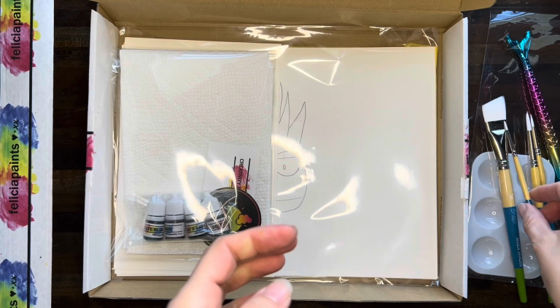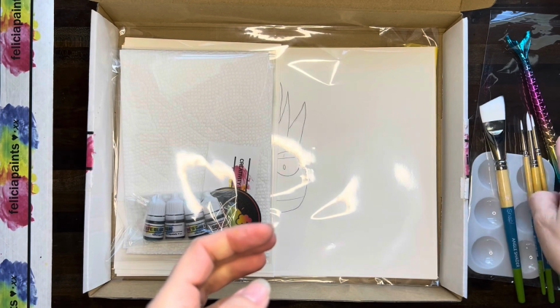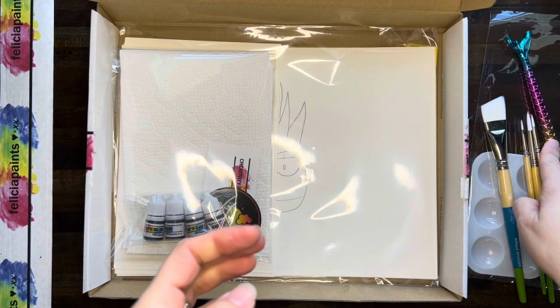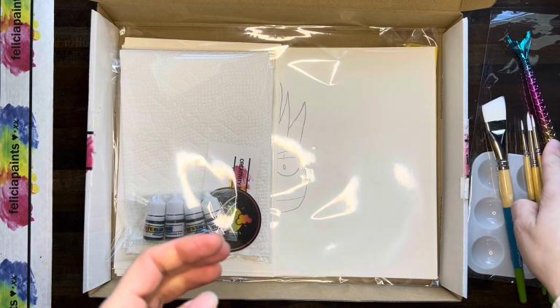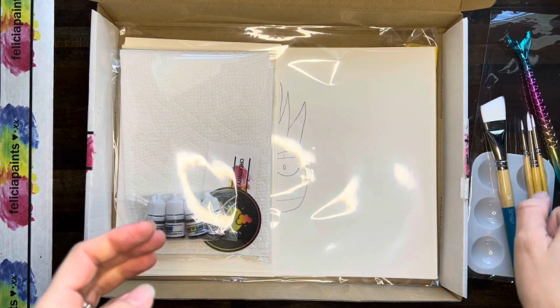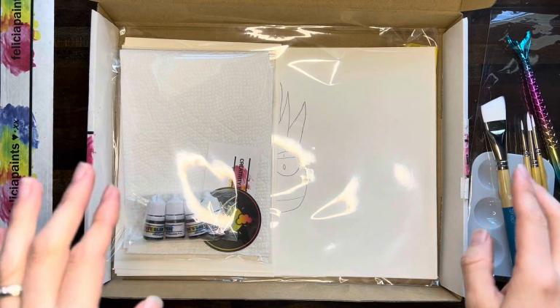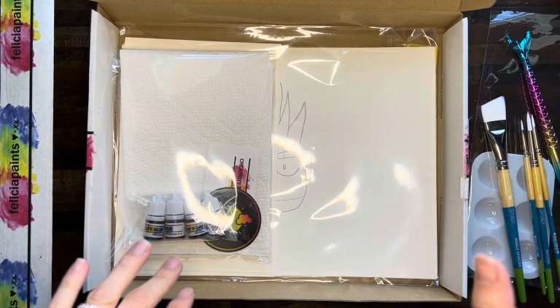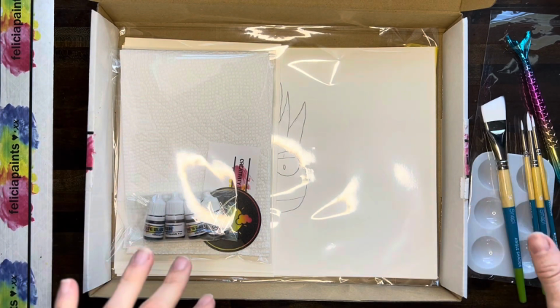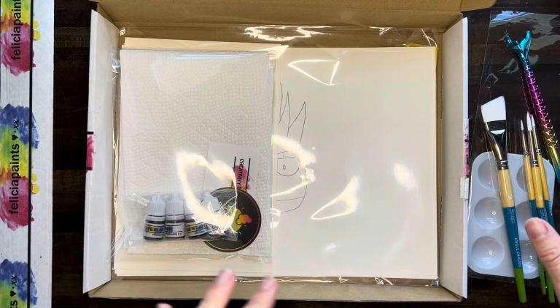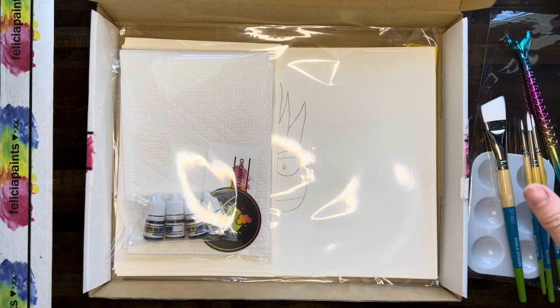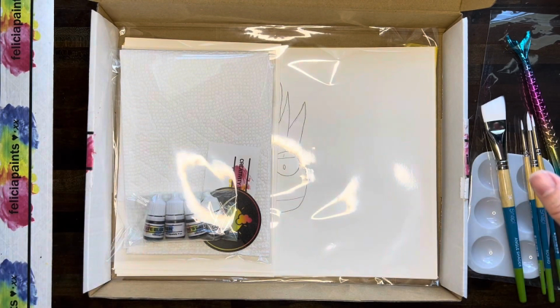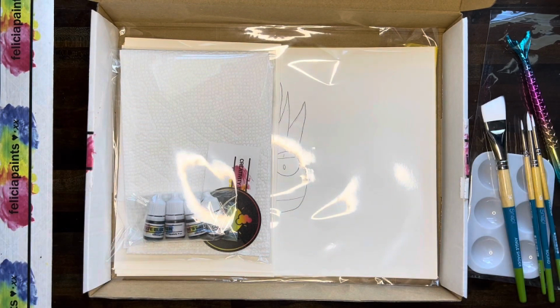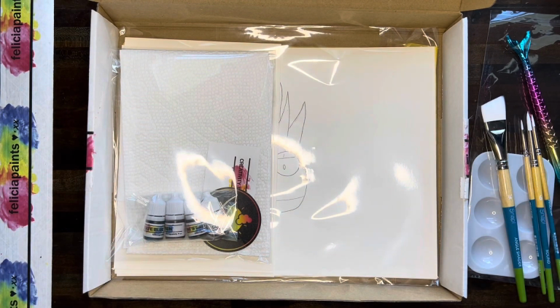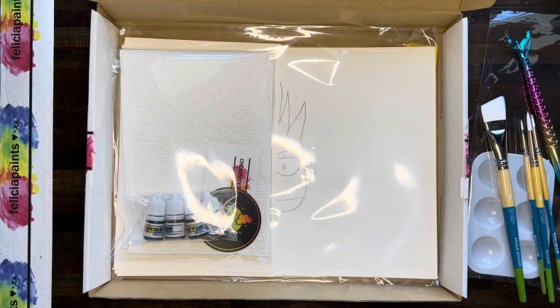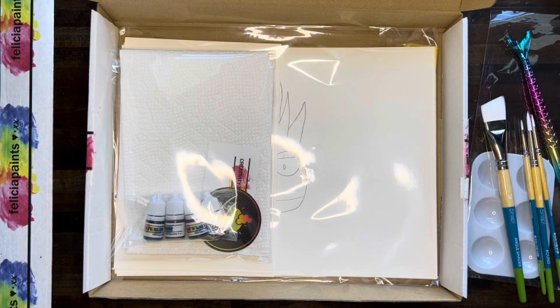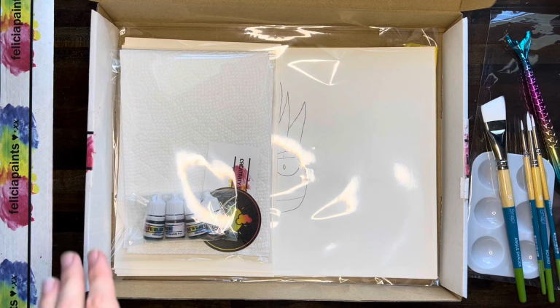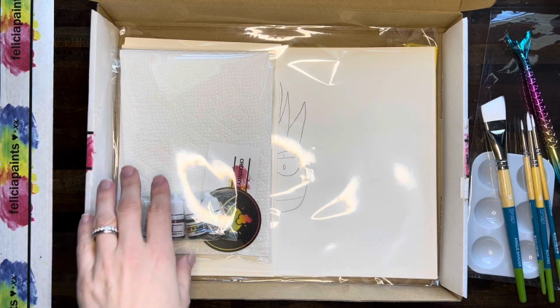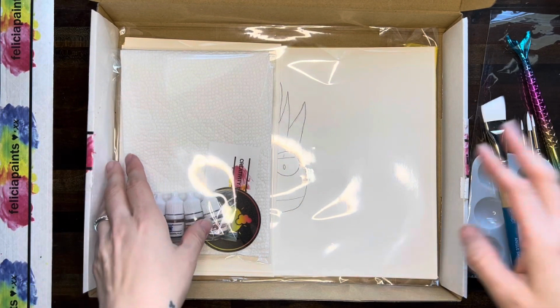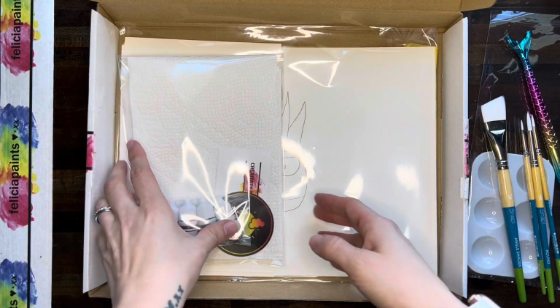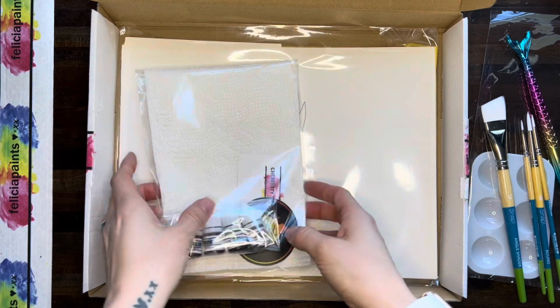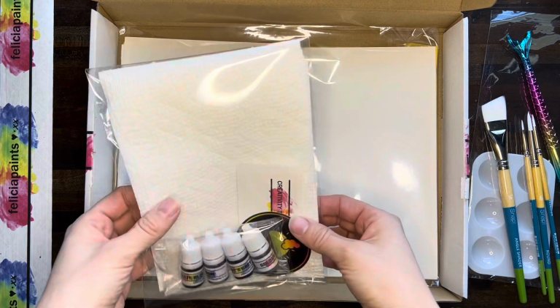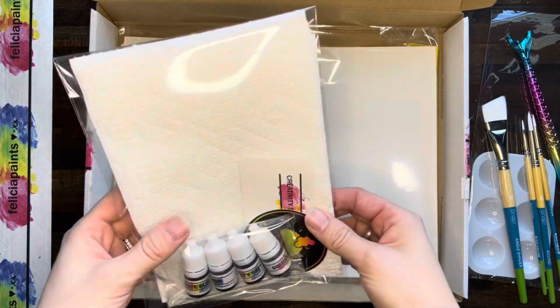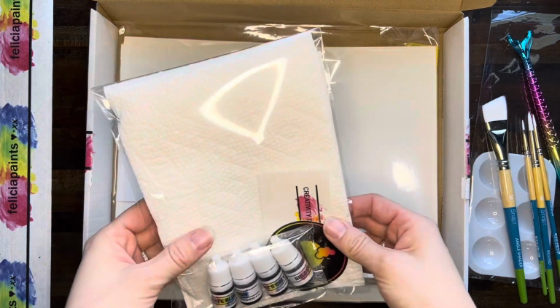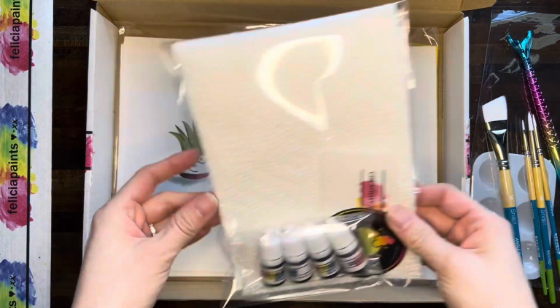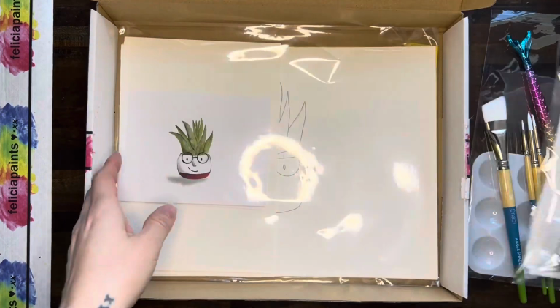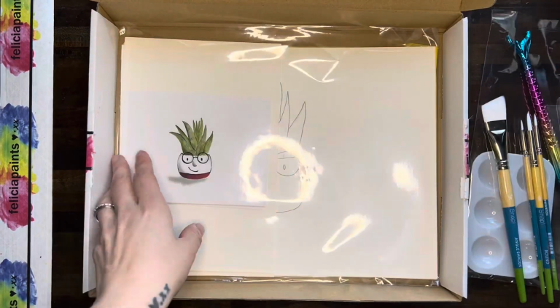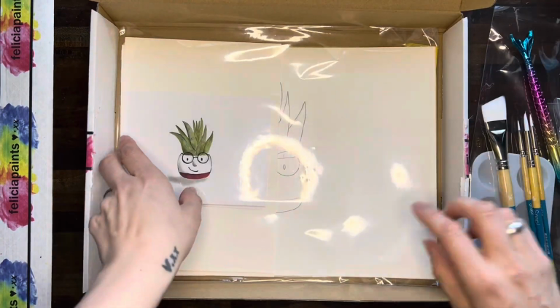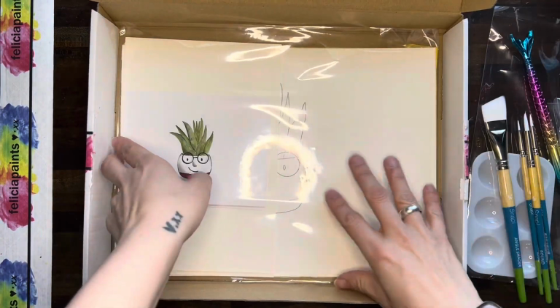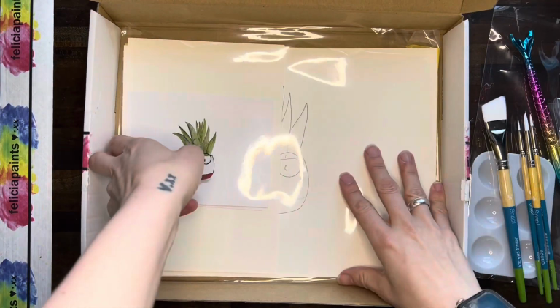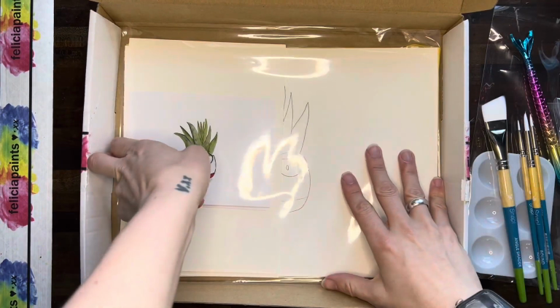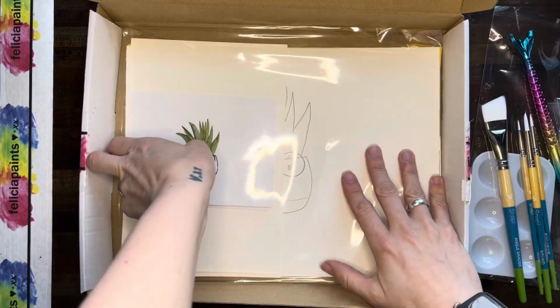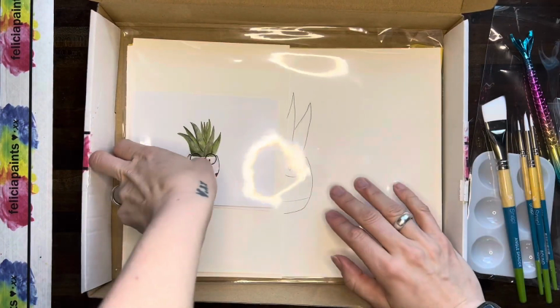Then this cute mermaid tail pen to sign our artwork, sometimes used in projects — all of that comes in it. Let me set this off to the side, but let's check out the stuff in the quirky box.